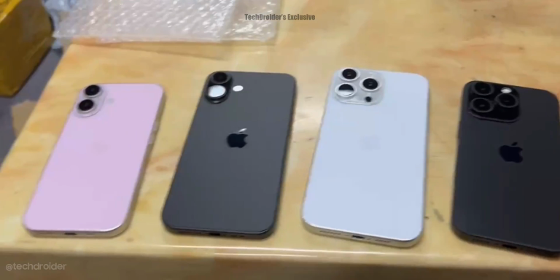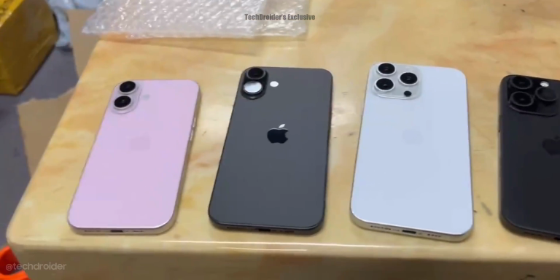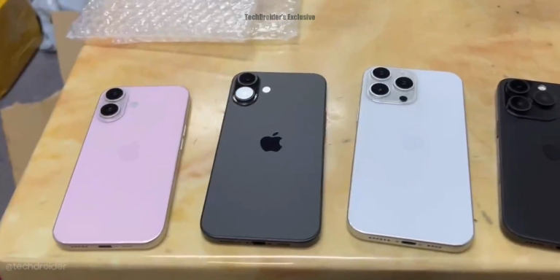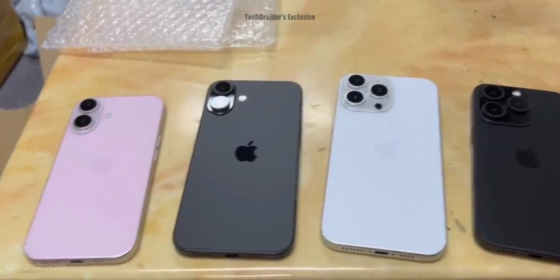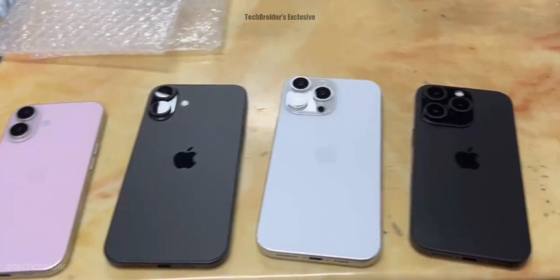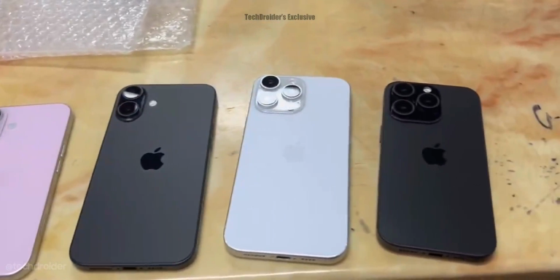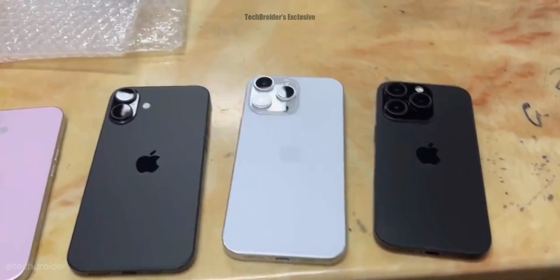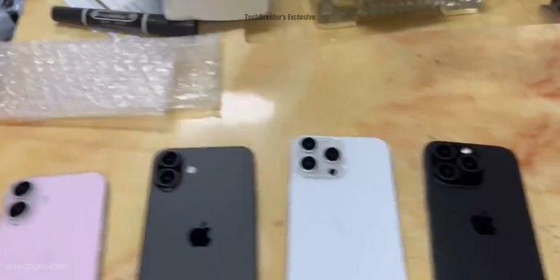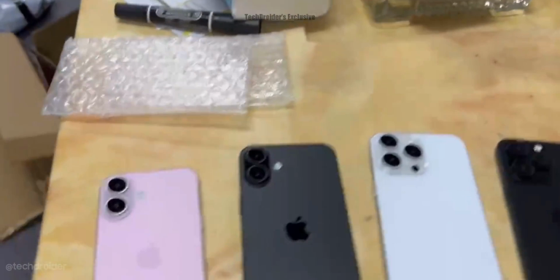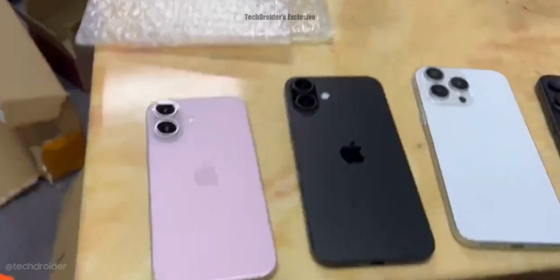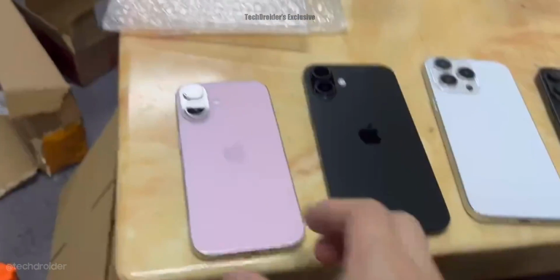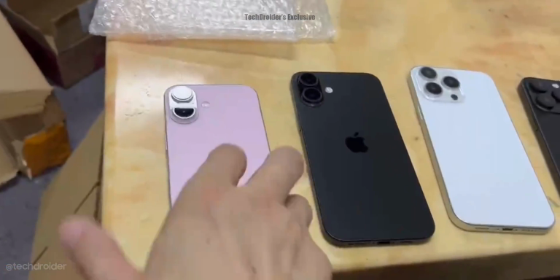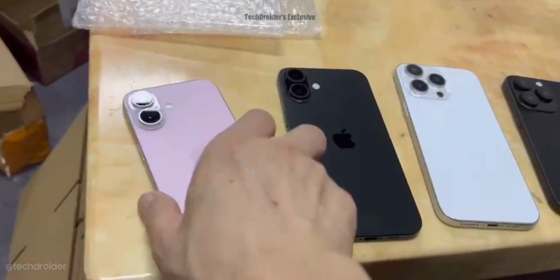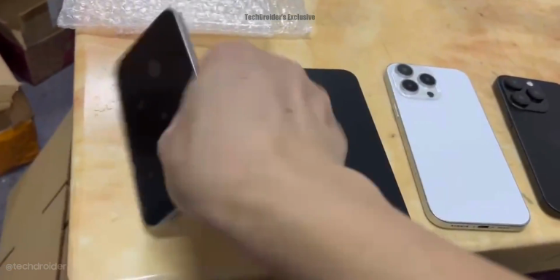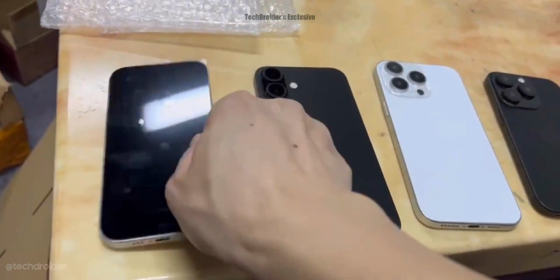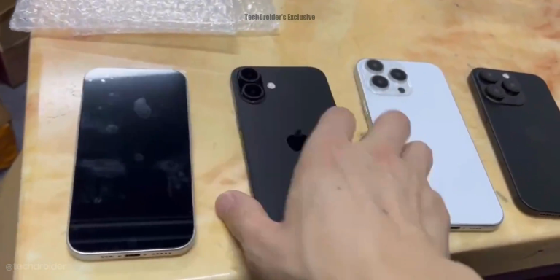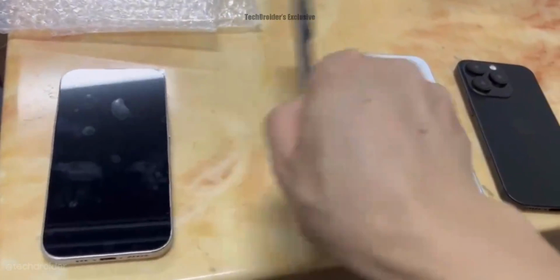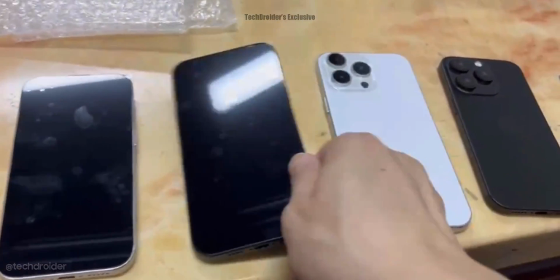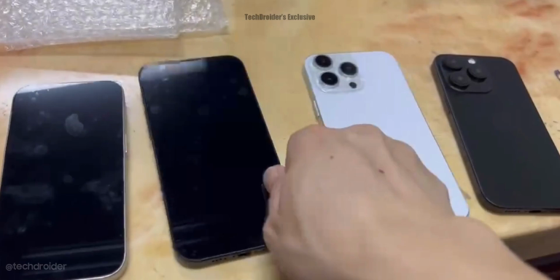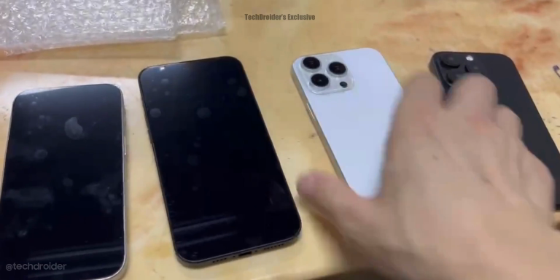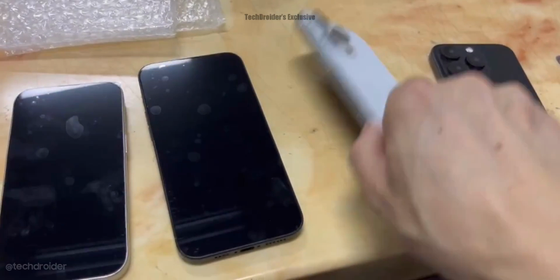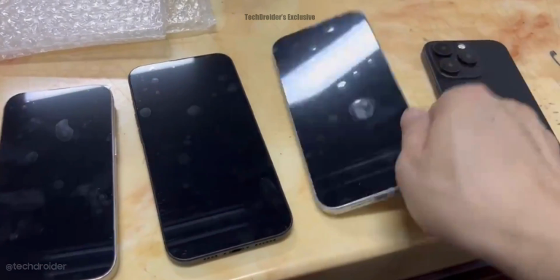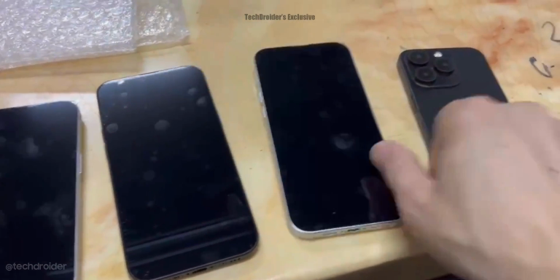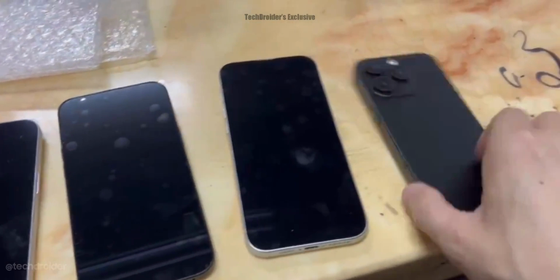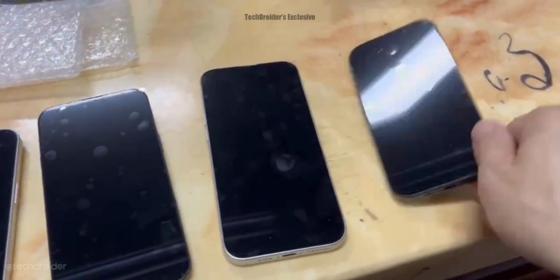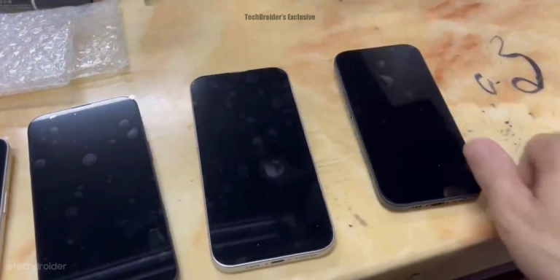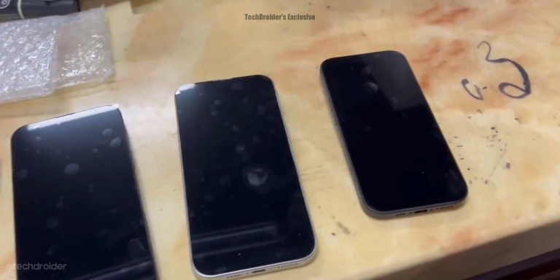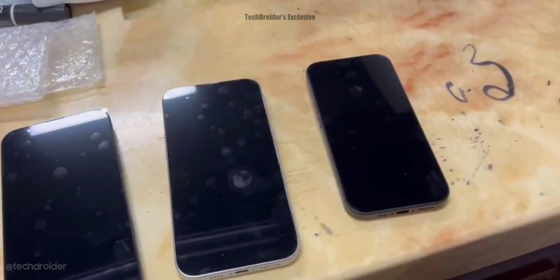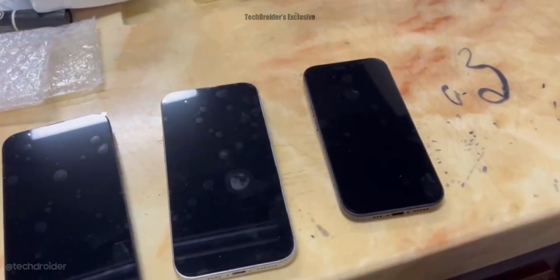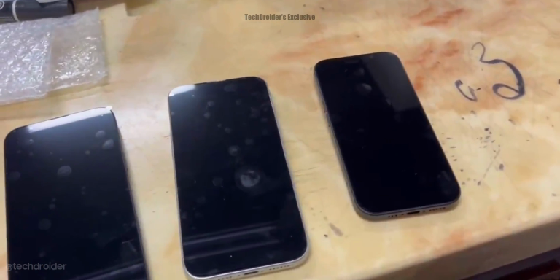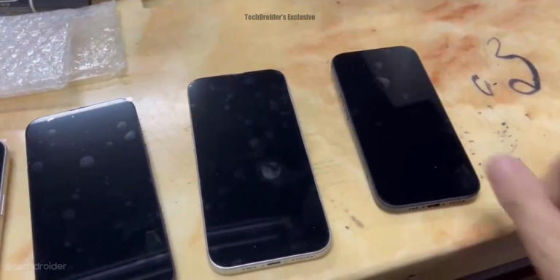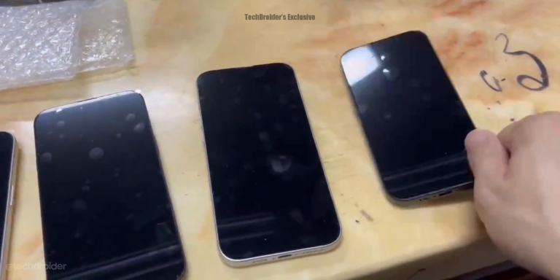First hands-on video of the Apple iPhone 16 series plastic mock-up, and this is the senior final design — this is how the iPhone 16 is going to look.